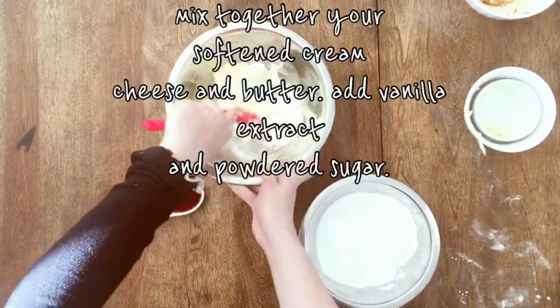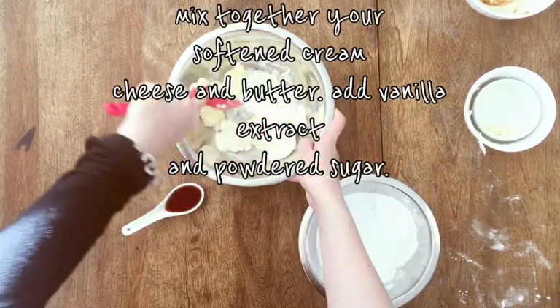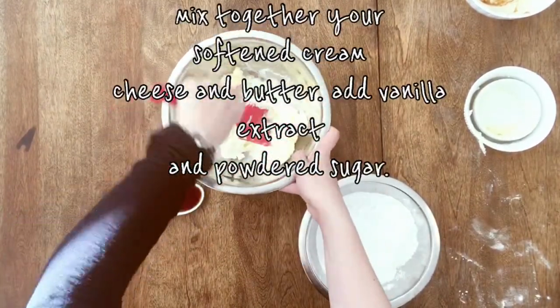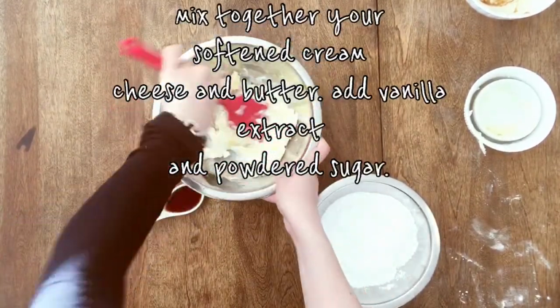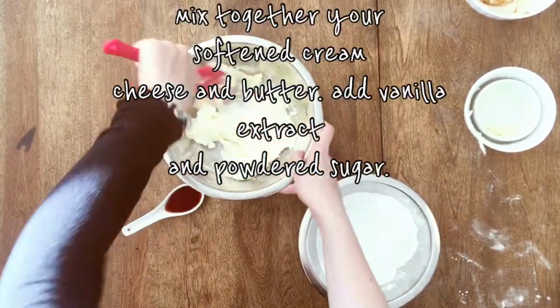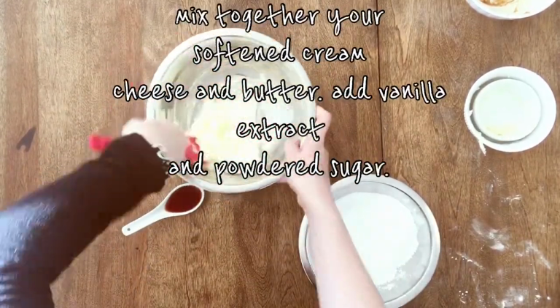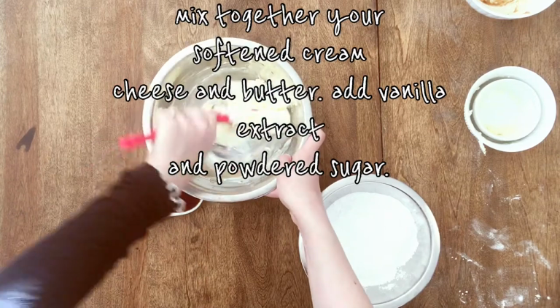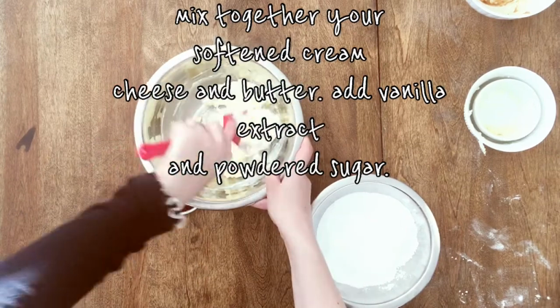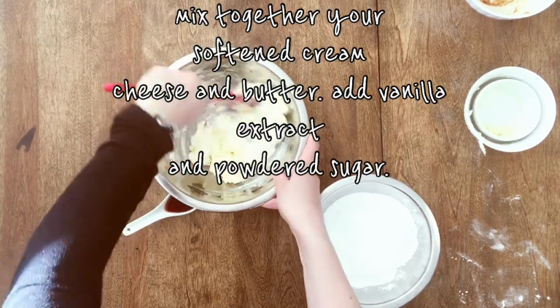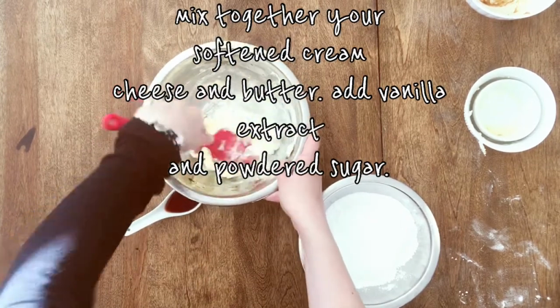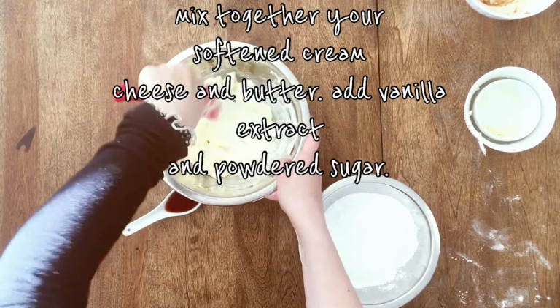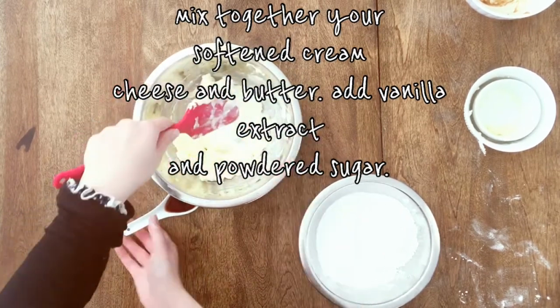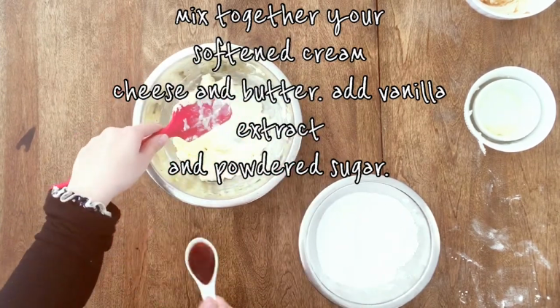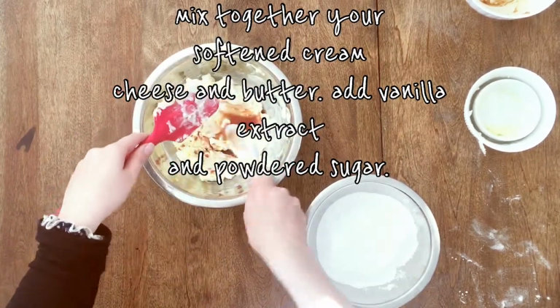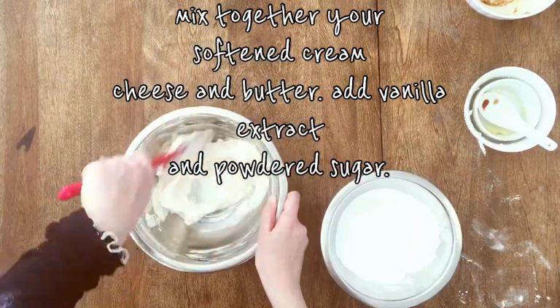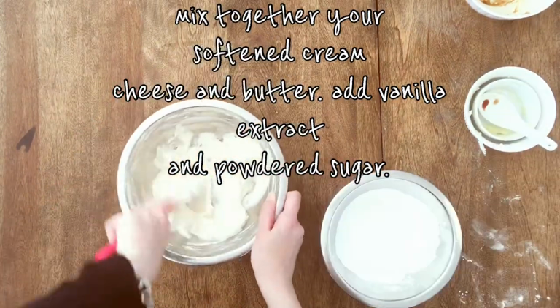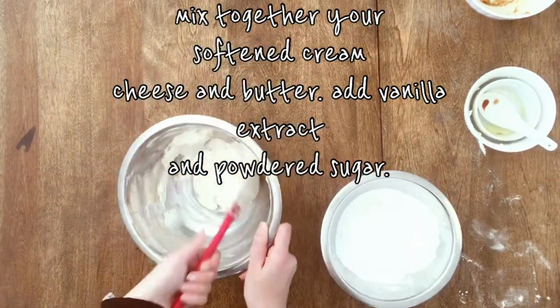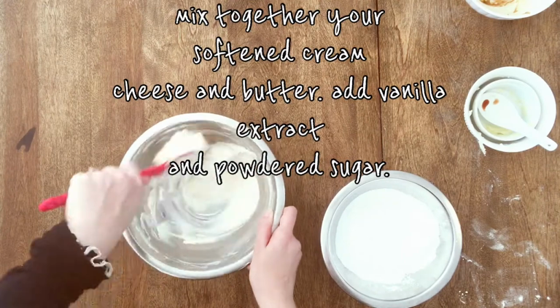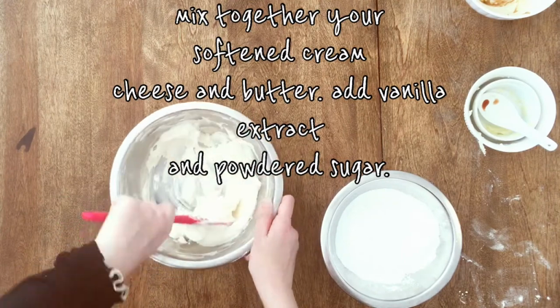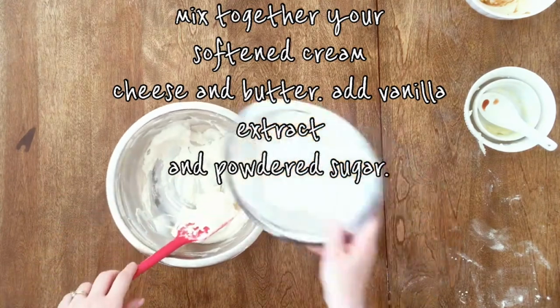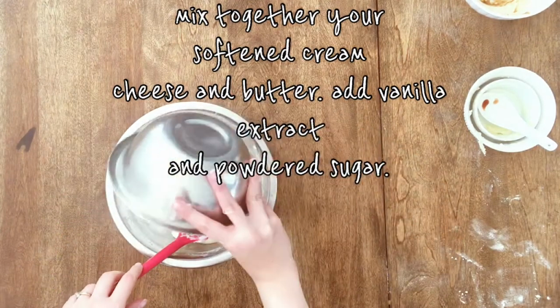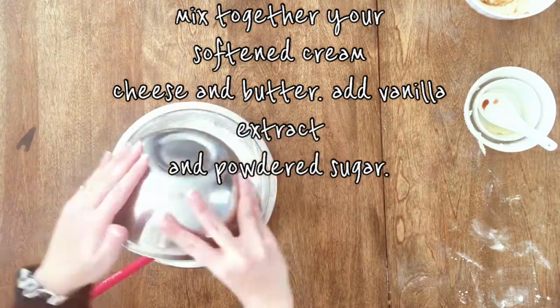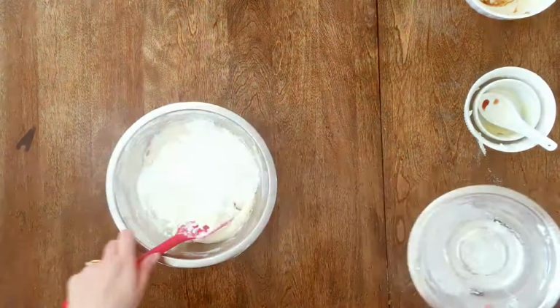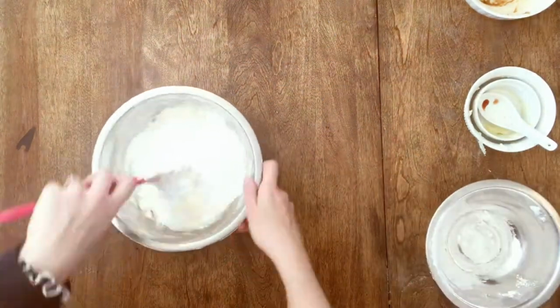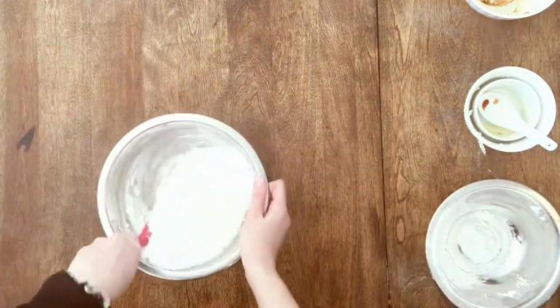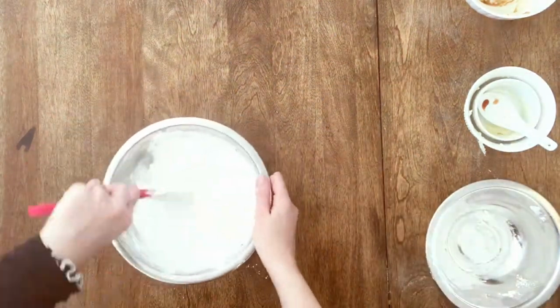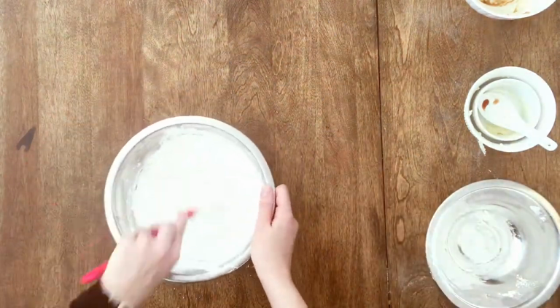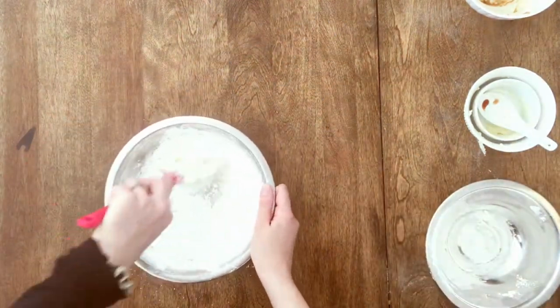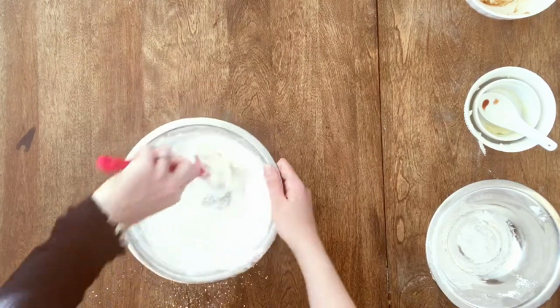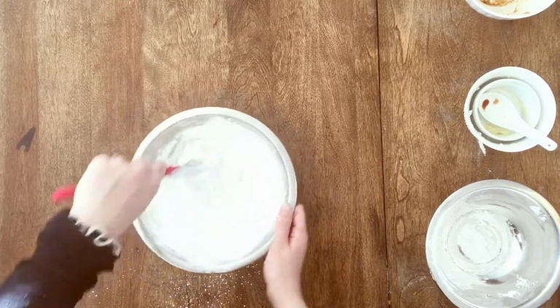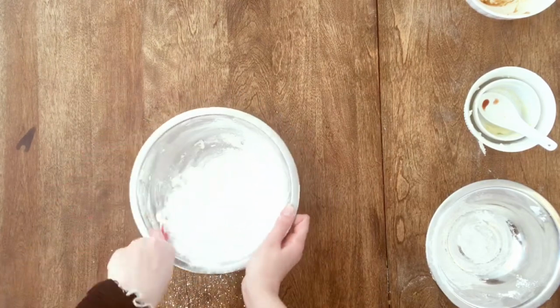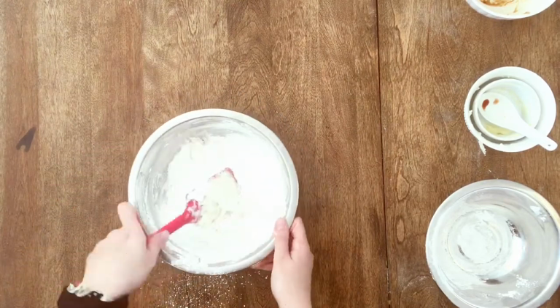In our bowl, we will add our softened cream cheese and butter, combine them together until there are no more lumps, and then add our vanilla extract. Now let's add our powdered sugar and mix it really well until it's all nice and smooth.